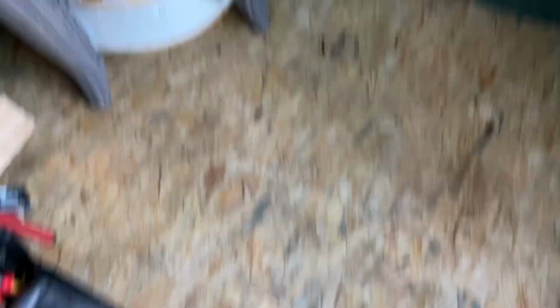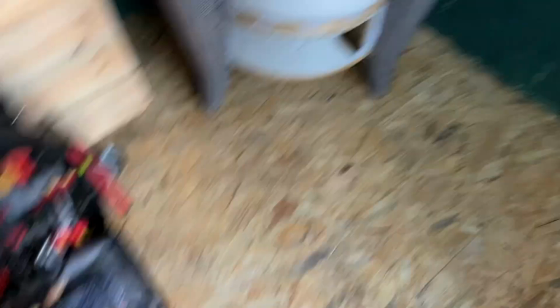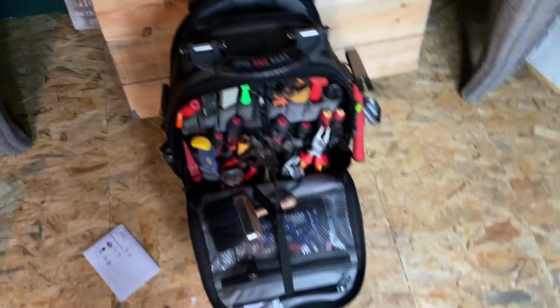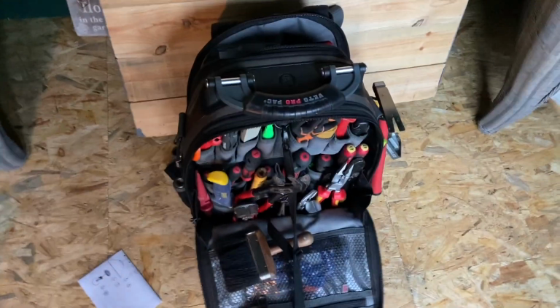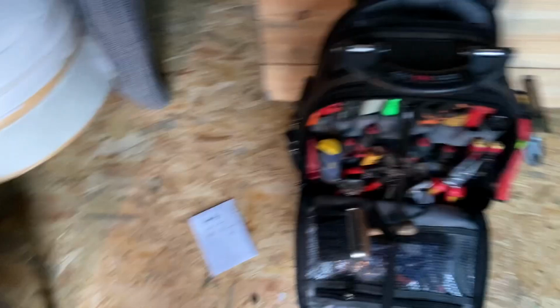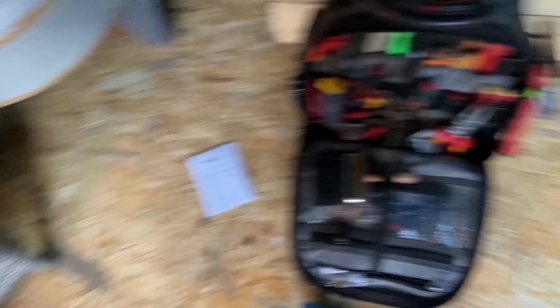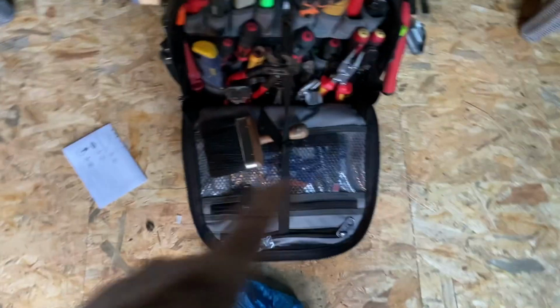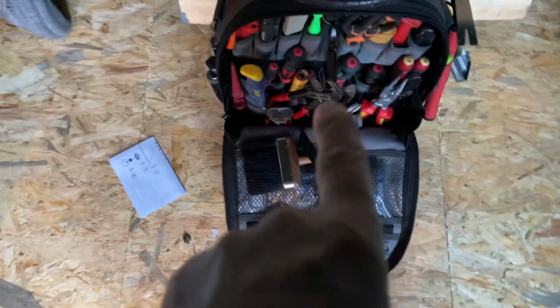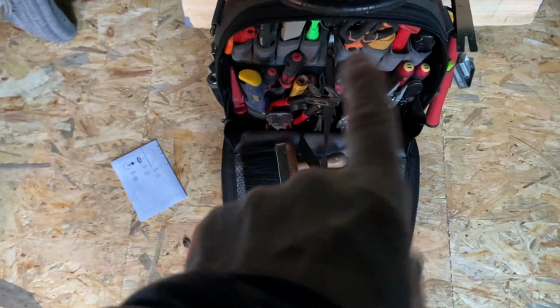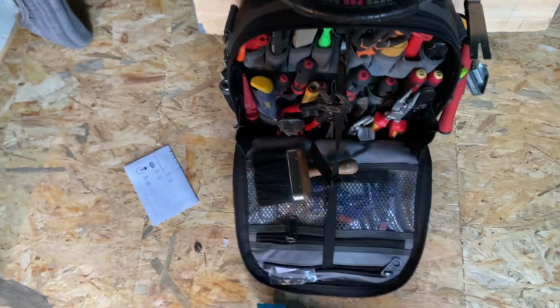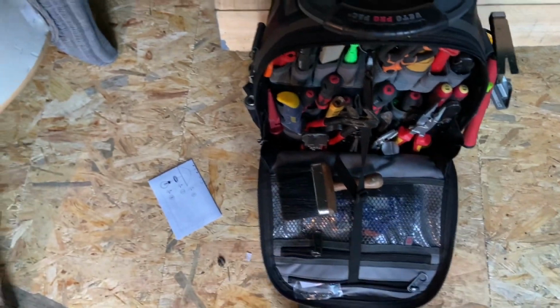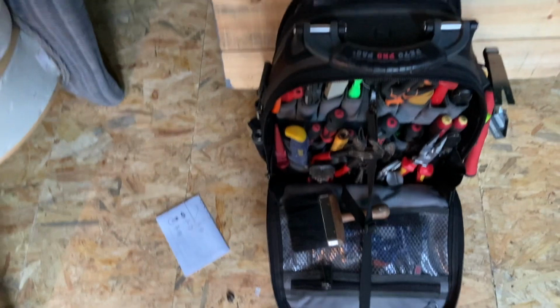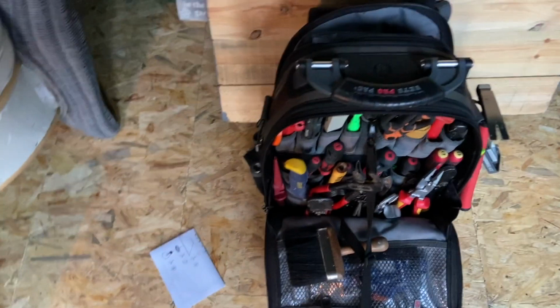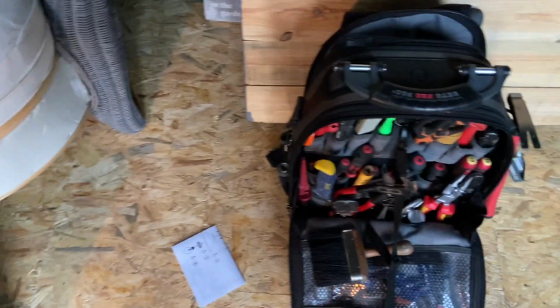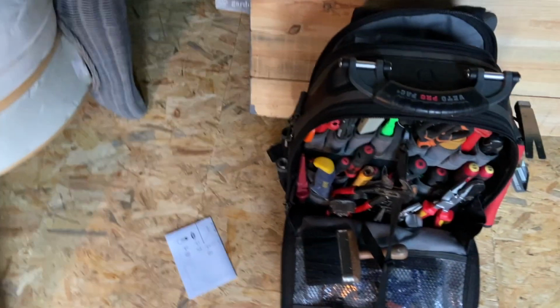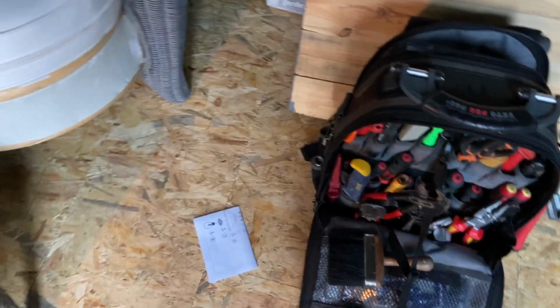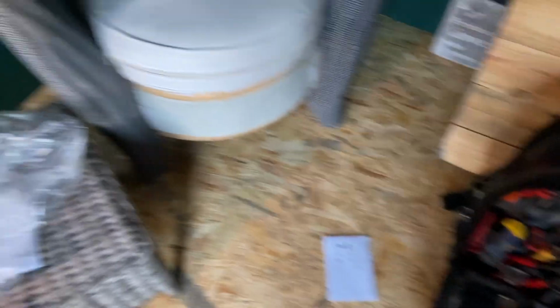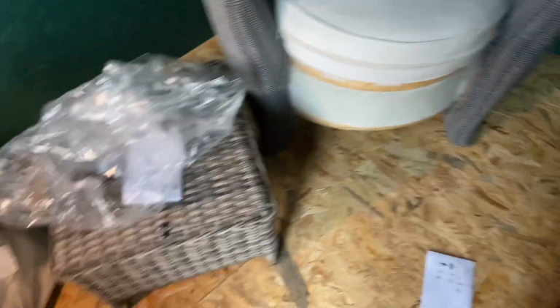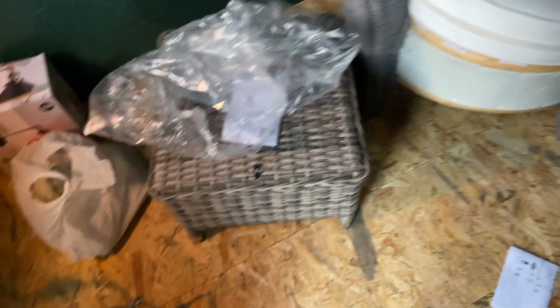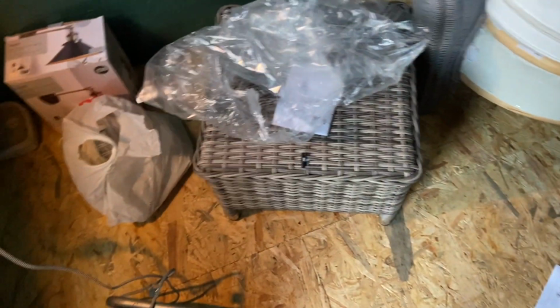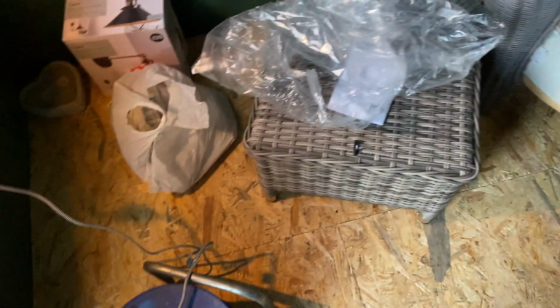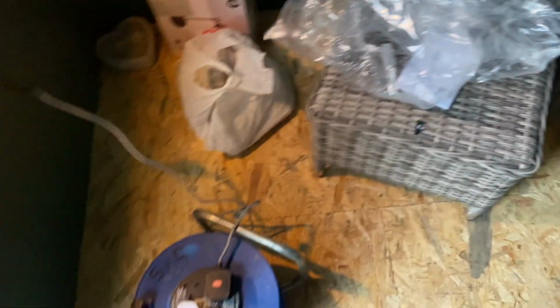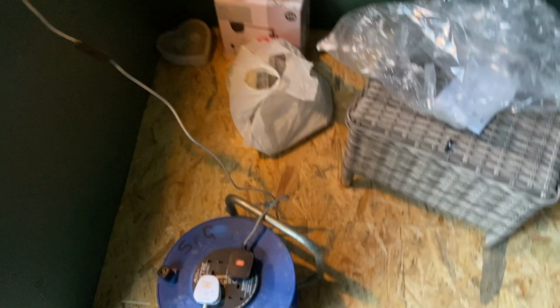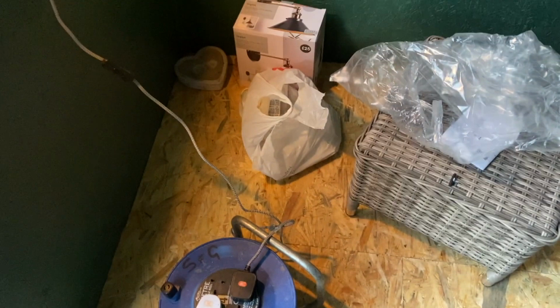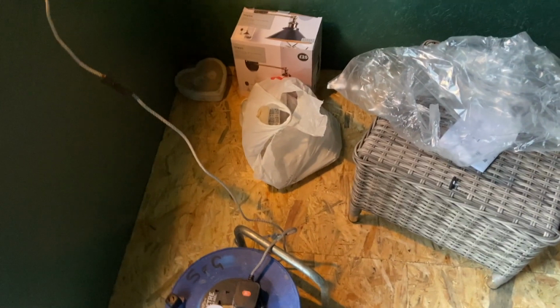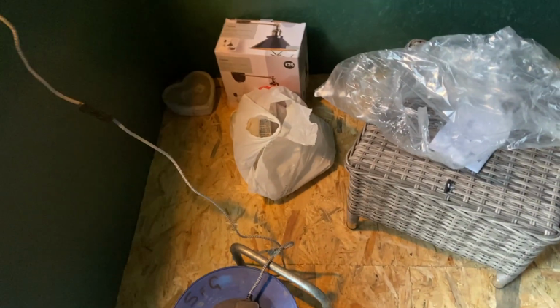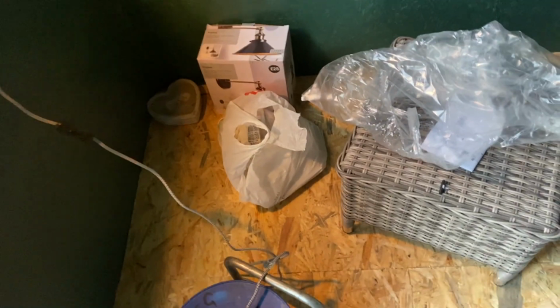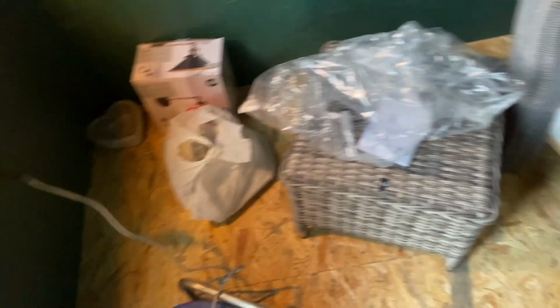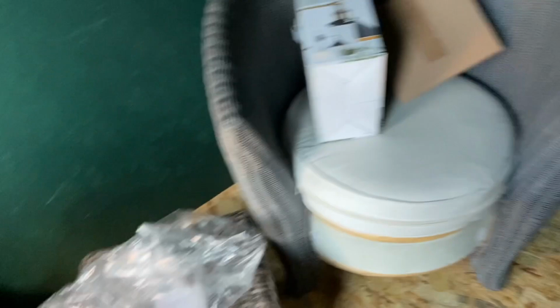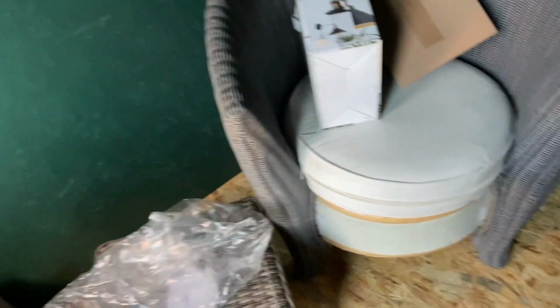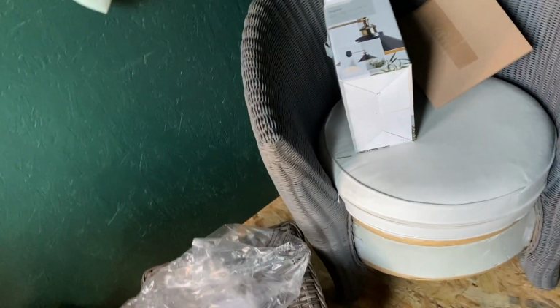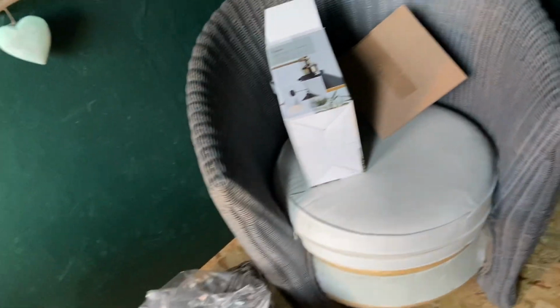There's a Veto Pro Pack toolbox — great bag. I'll just do a tidy up now; there are a few bits and pieces I've left down there. Throw the boxes away, that's it.